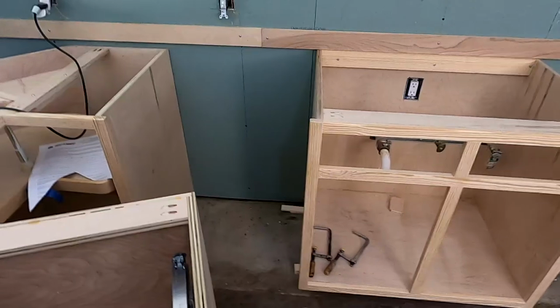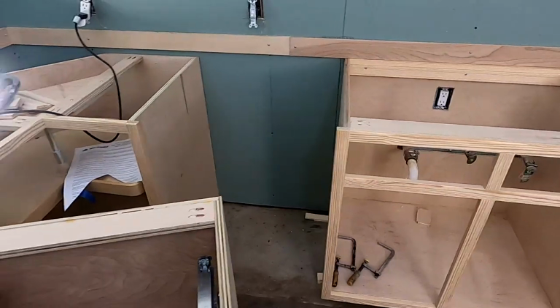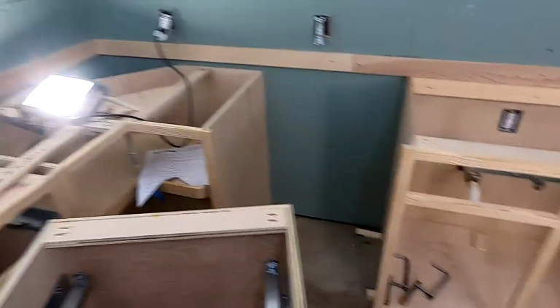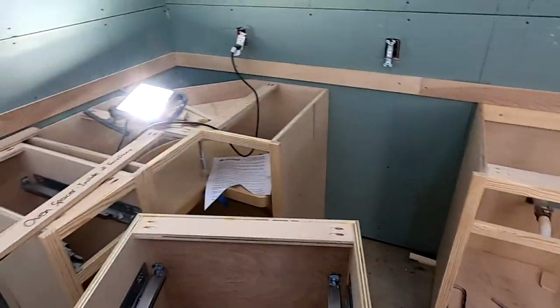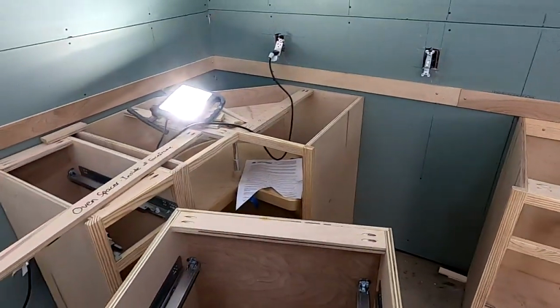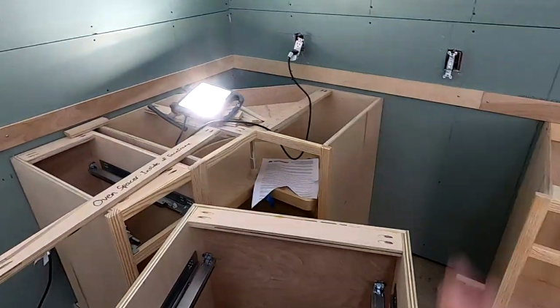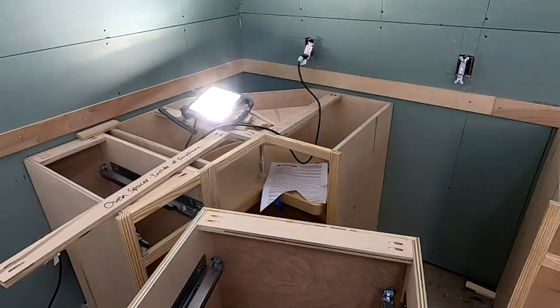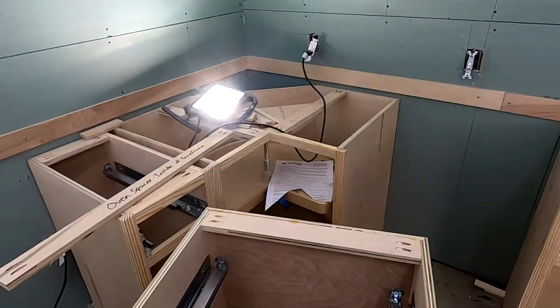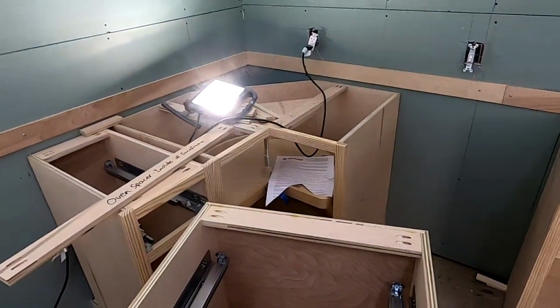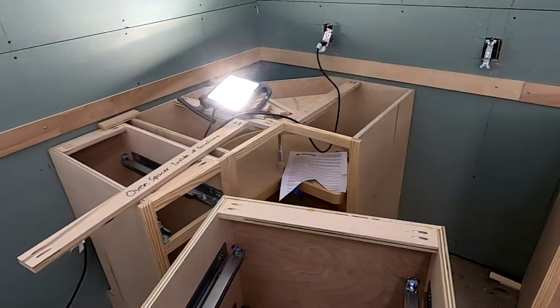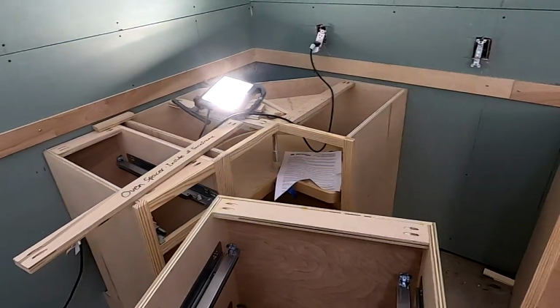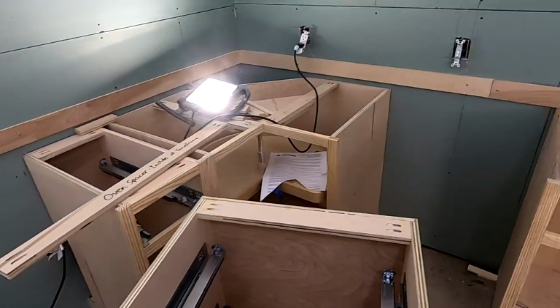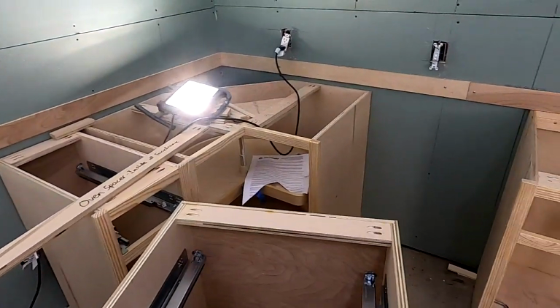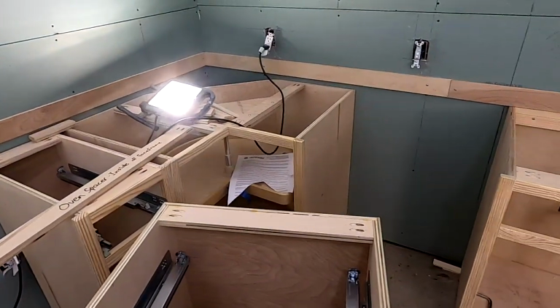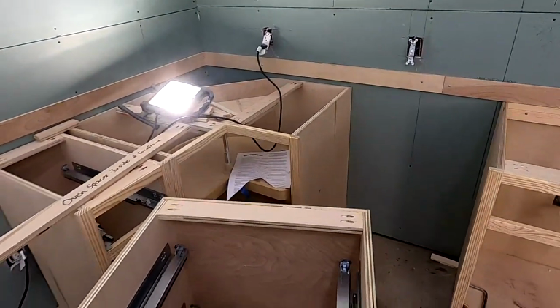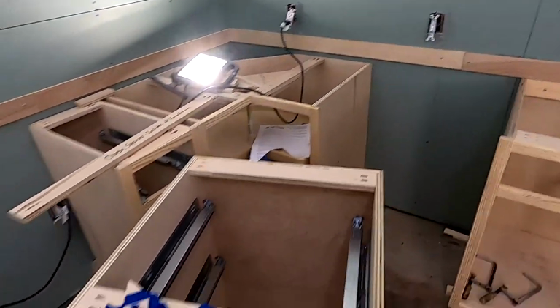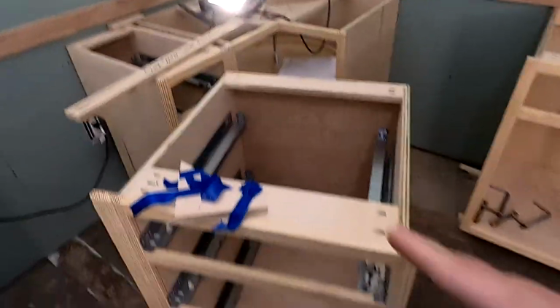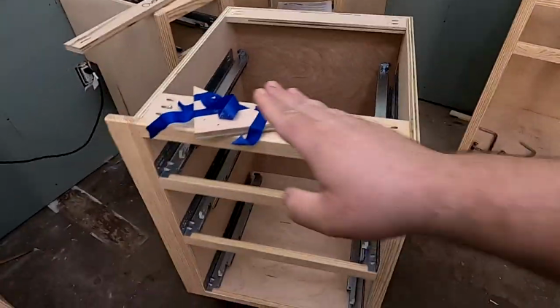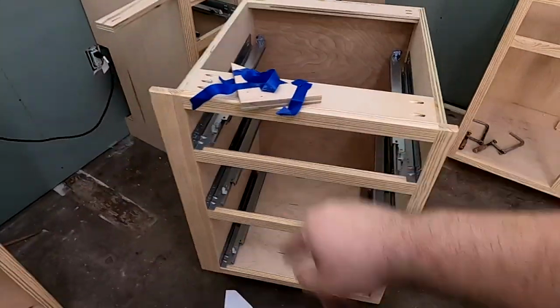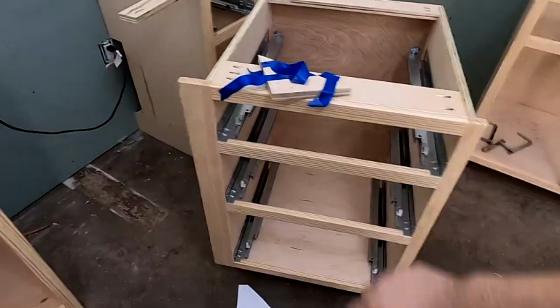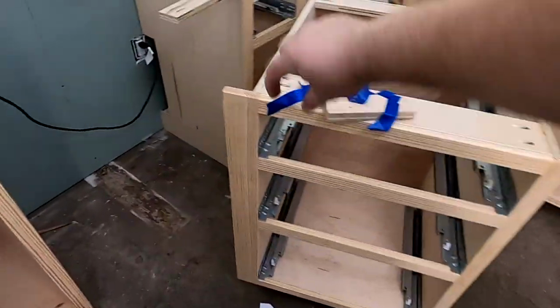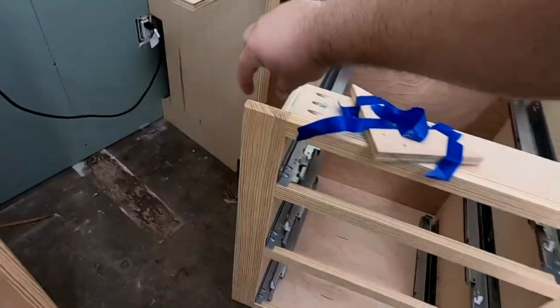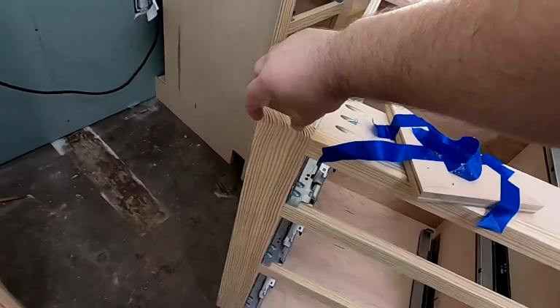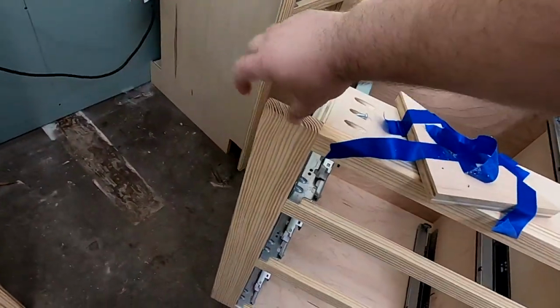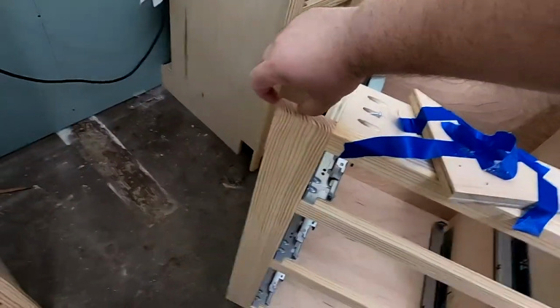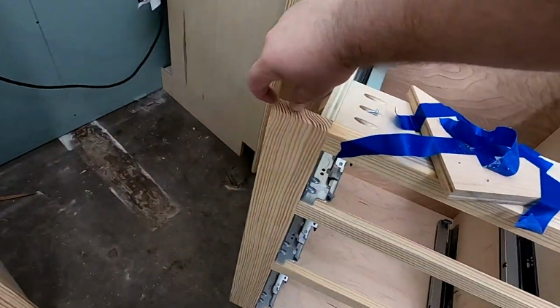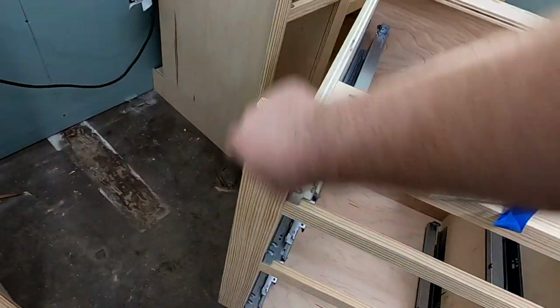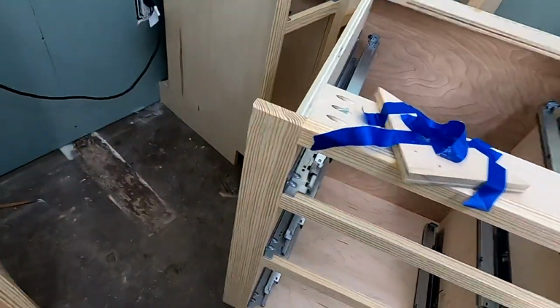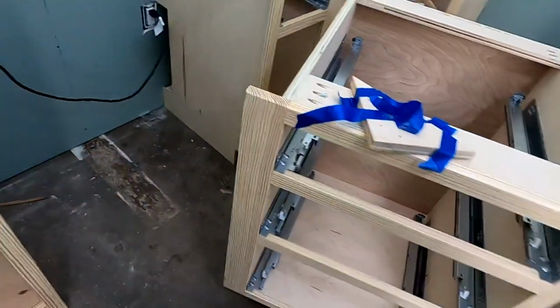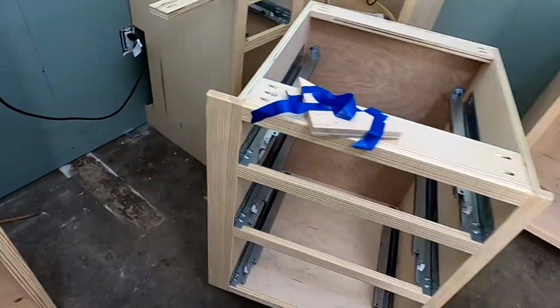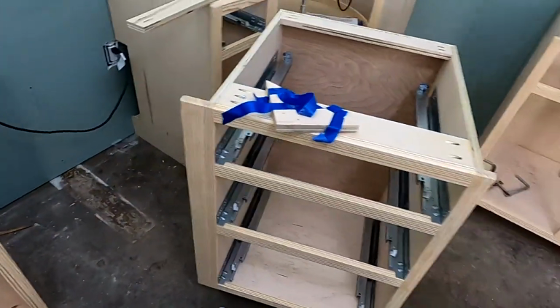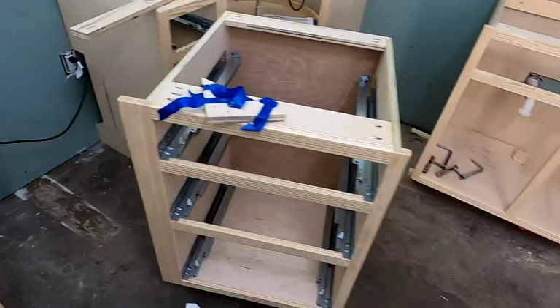Now I'm ready to install my corner cabinet. I'm going to get it placed, leveled, and all that. Then we'll take this guy and the face frame right here that I overbuilt will get trimmed to the appropriate size.